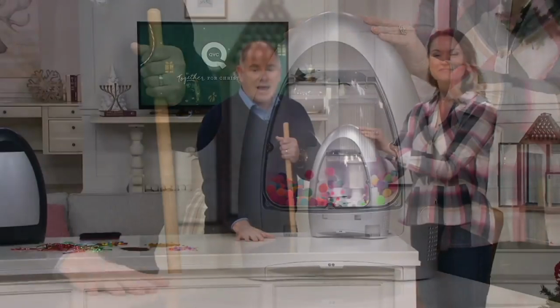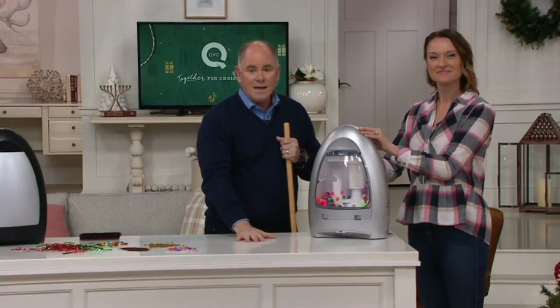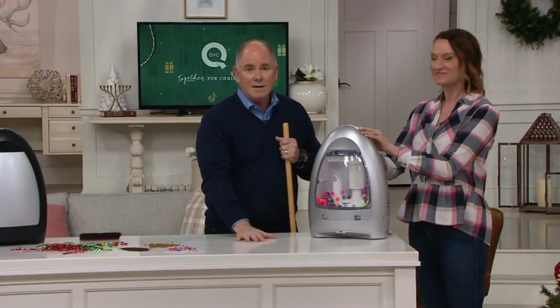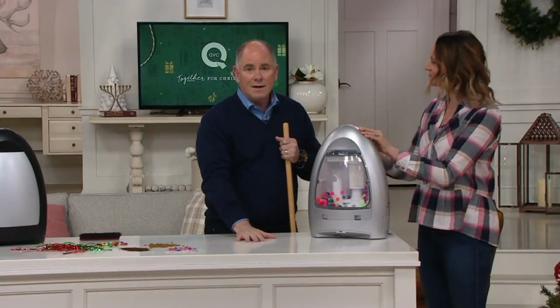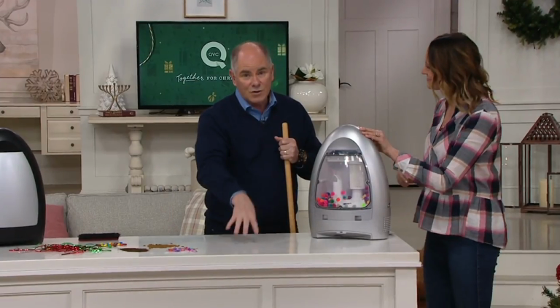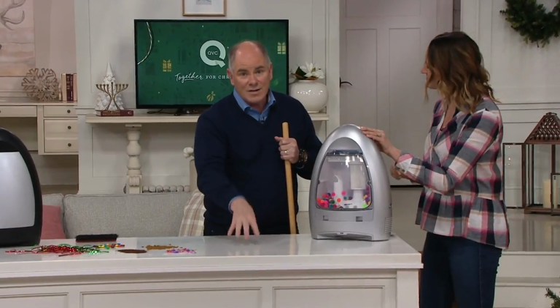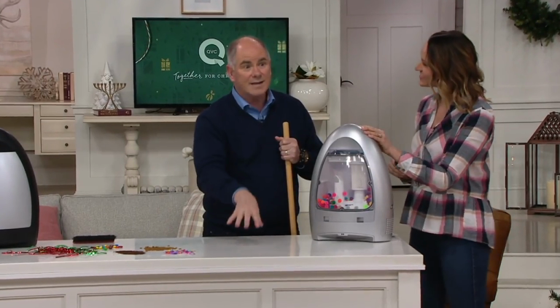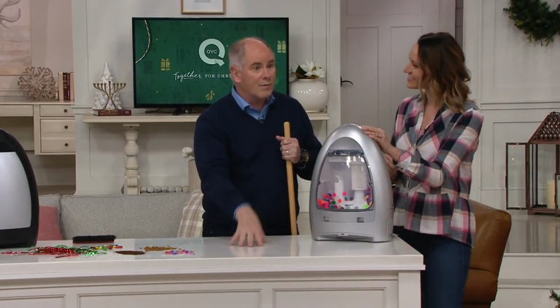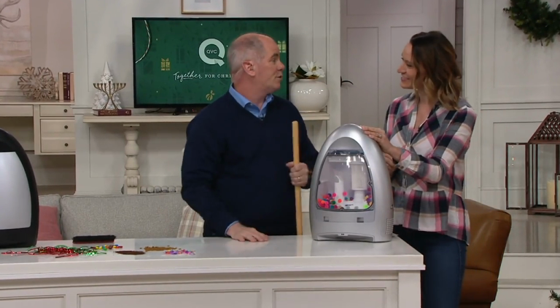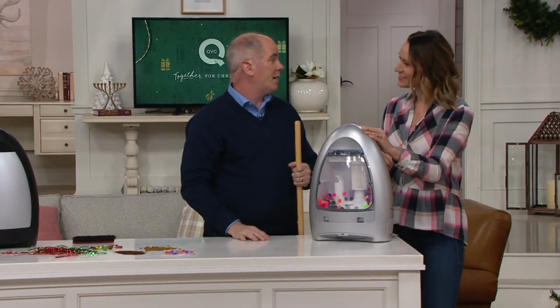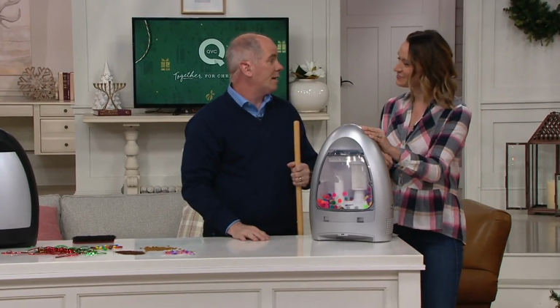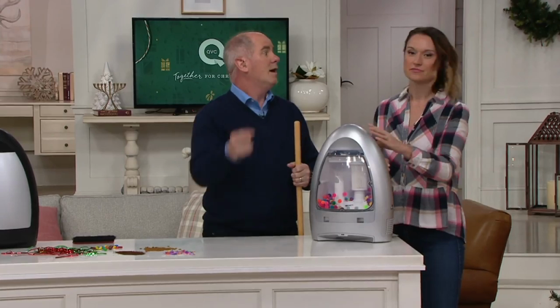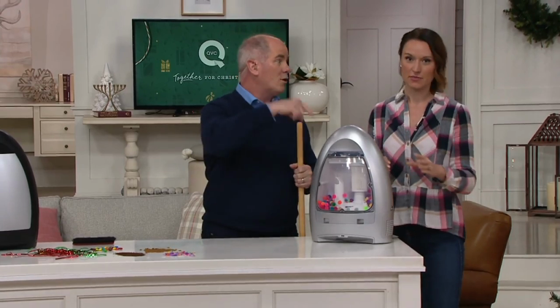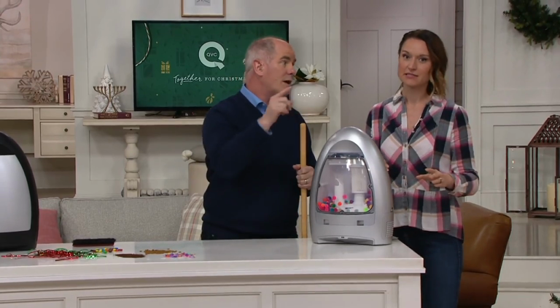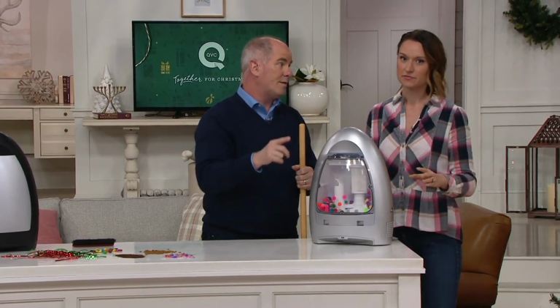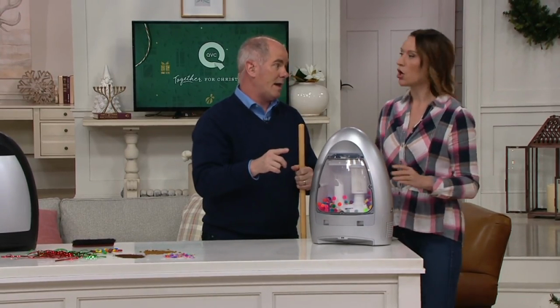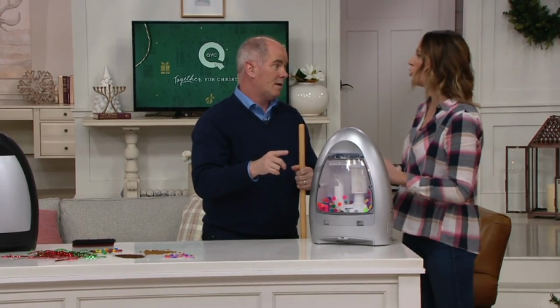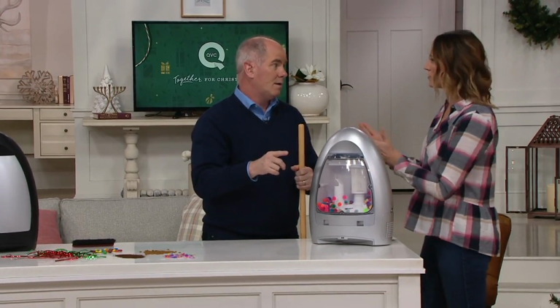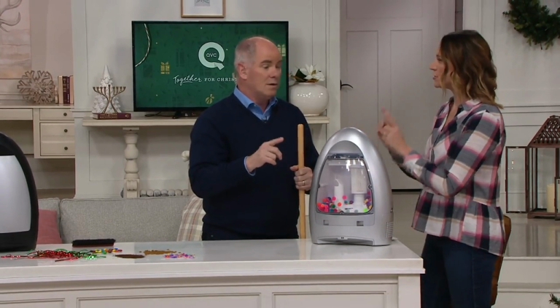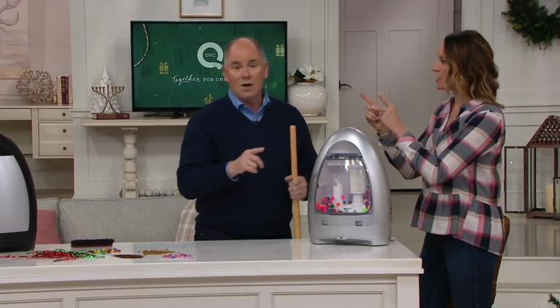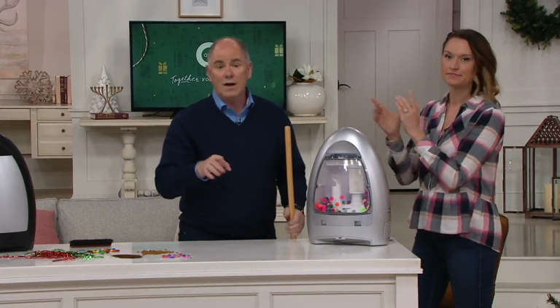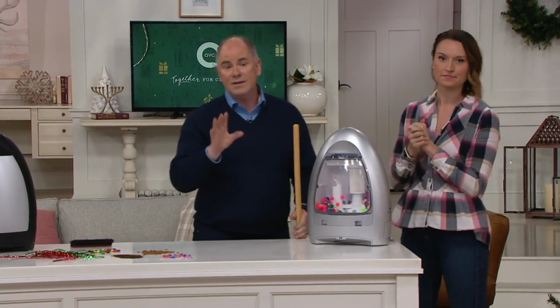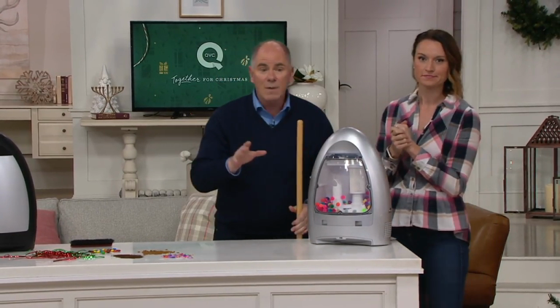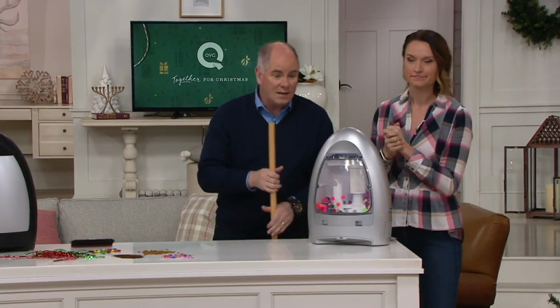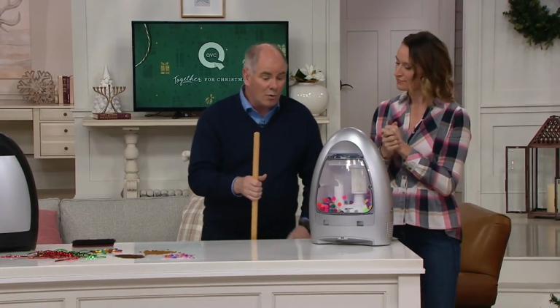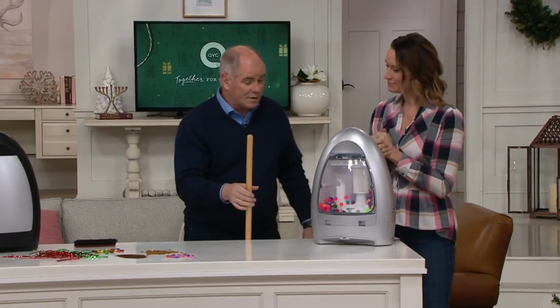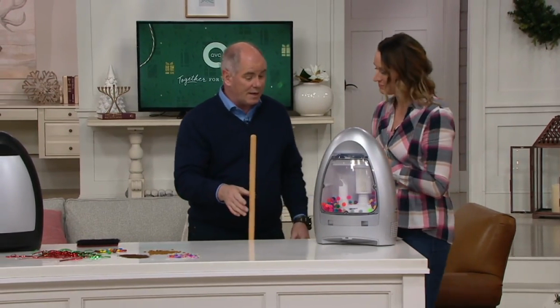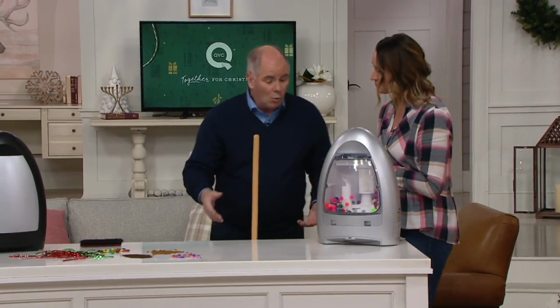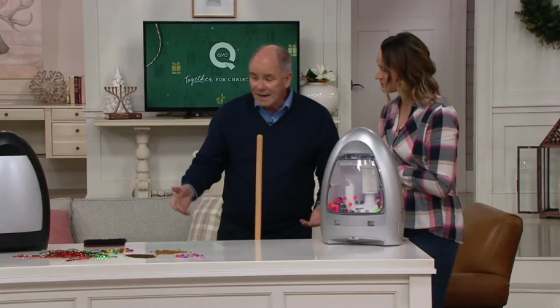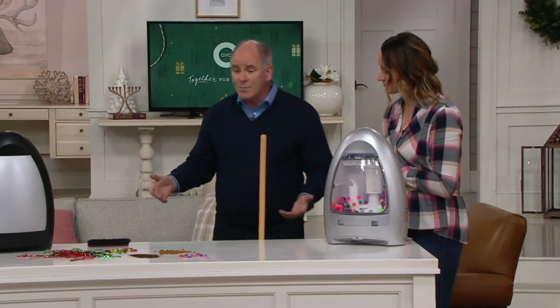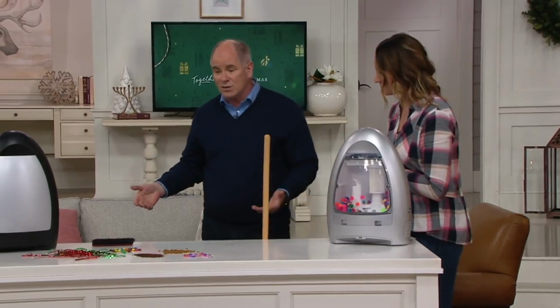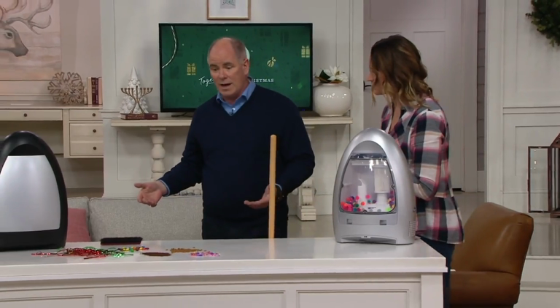Today — and I stress today — we've got free shipping and handling. That goes away at the end of the day, so that's just money you don't have to spend. We've also got easy pay available.